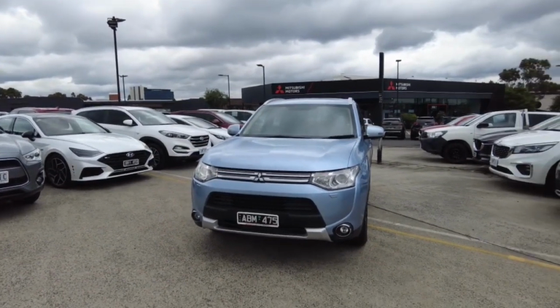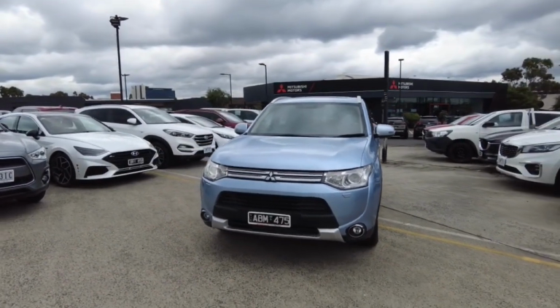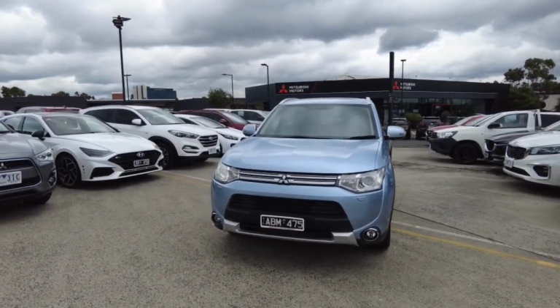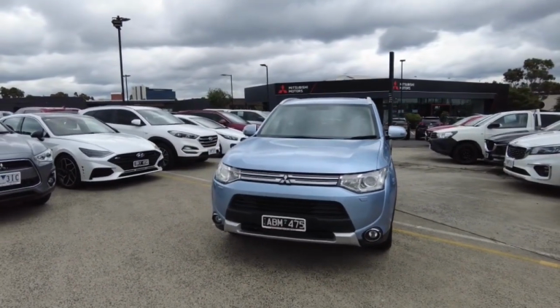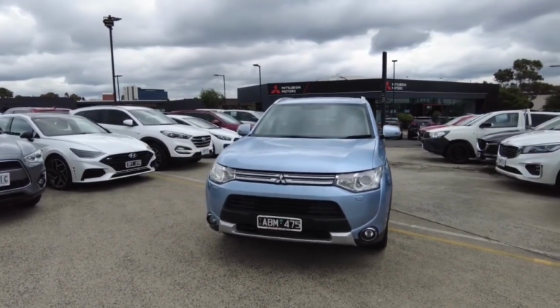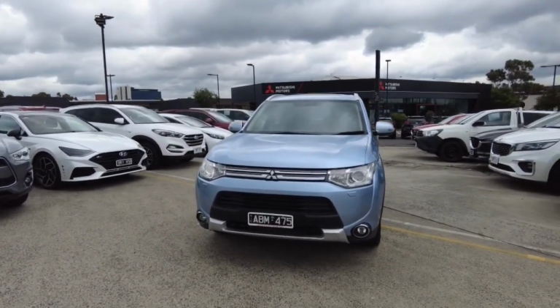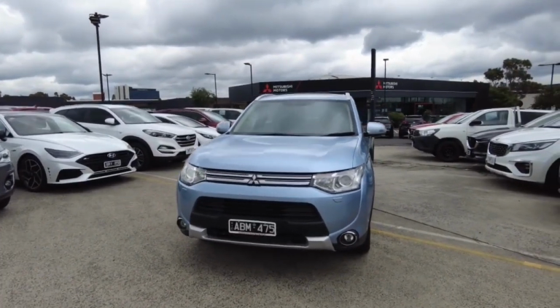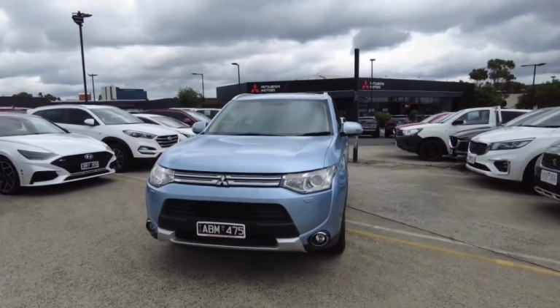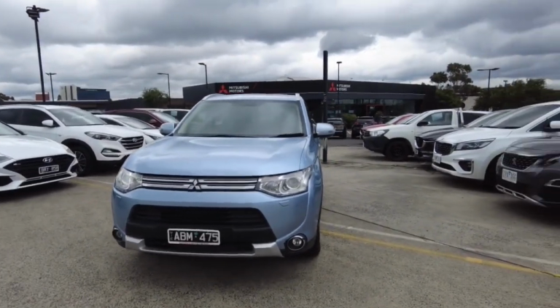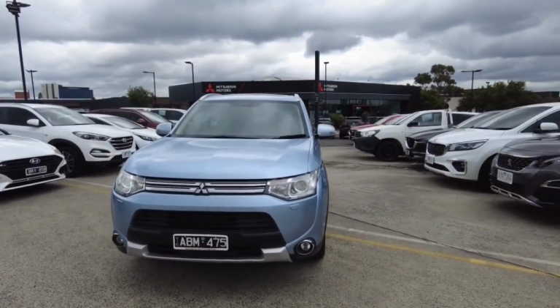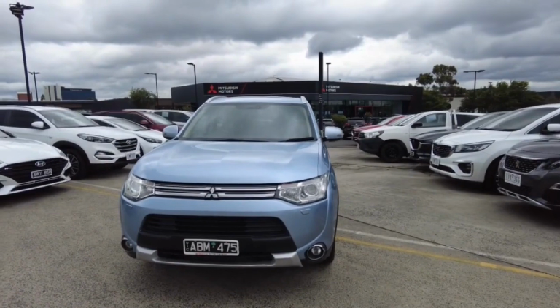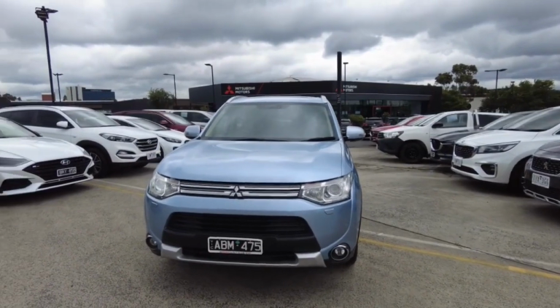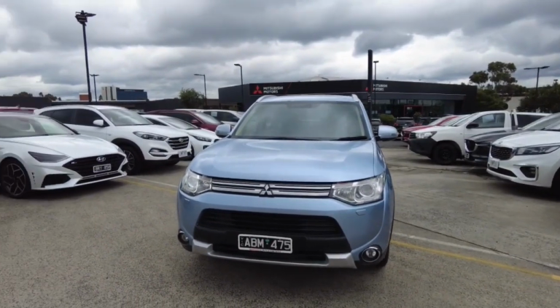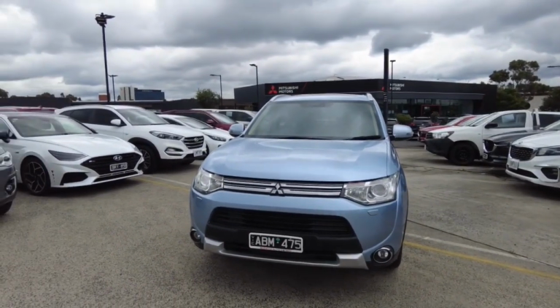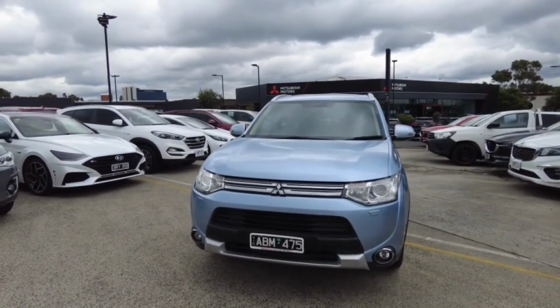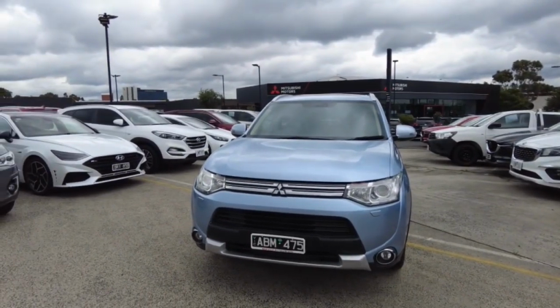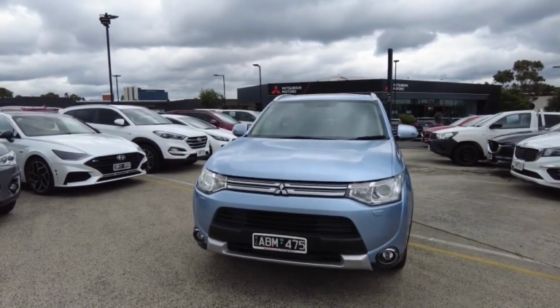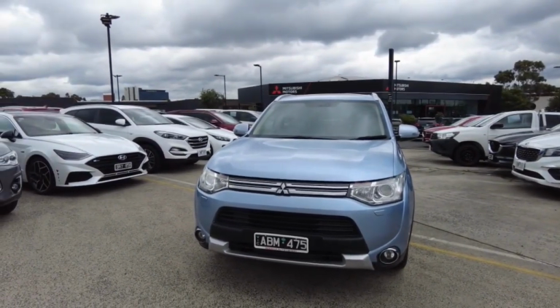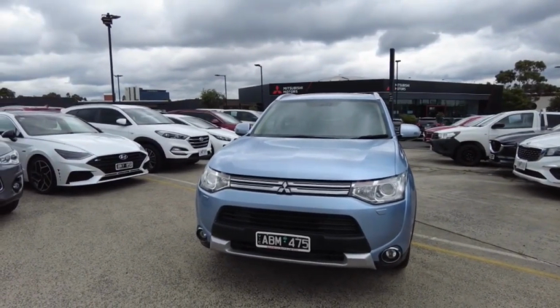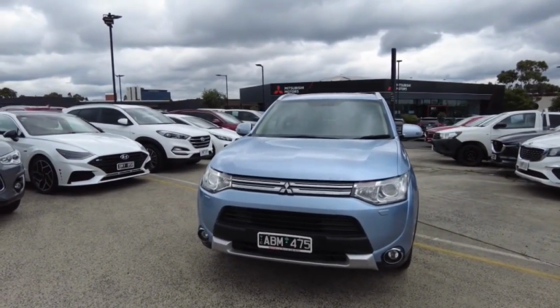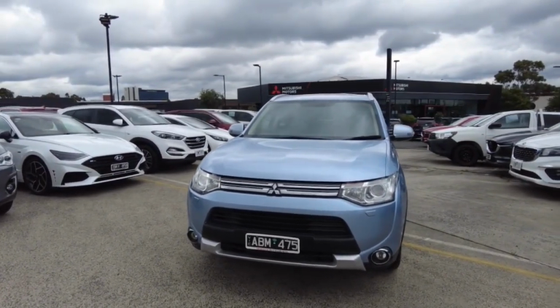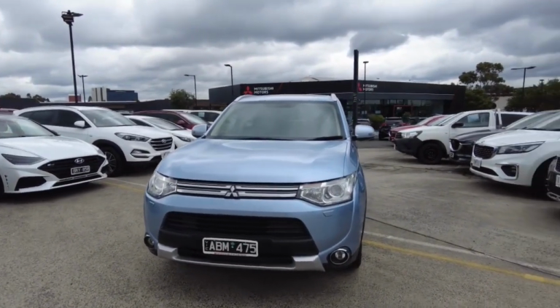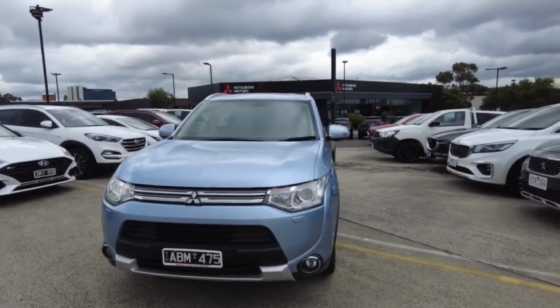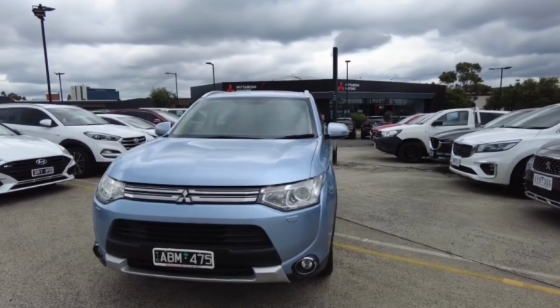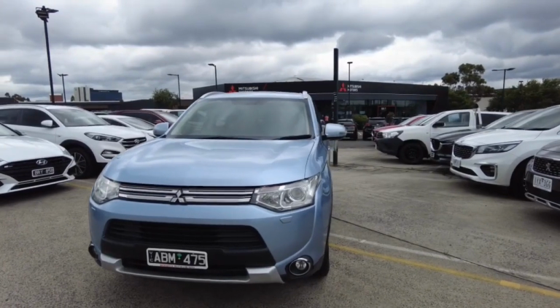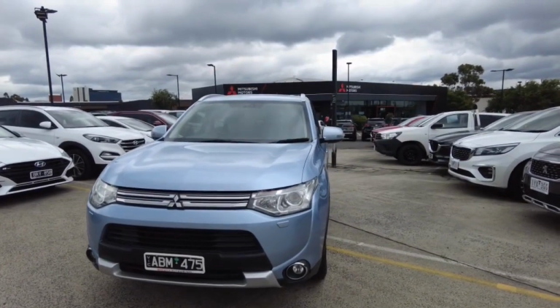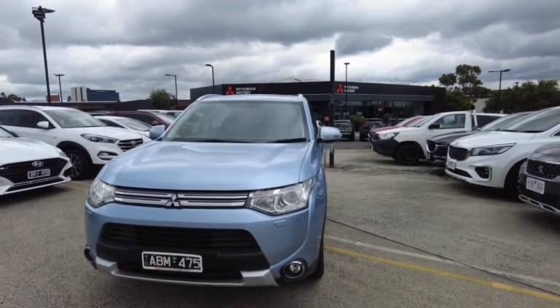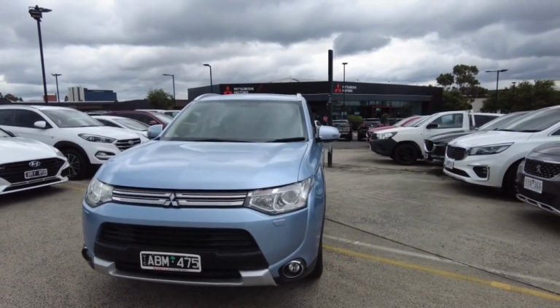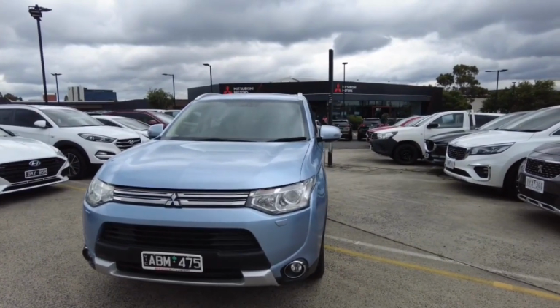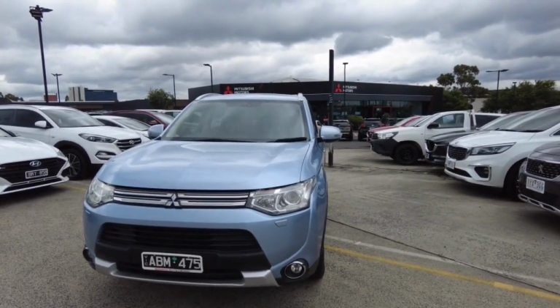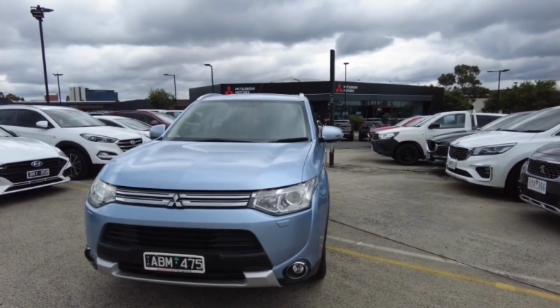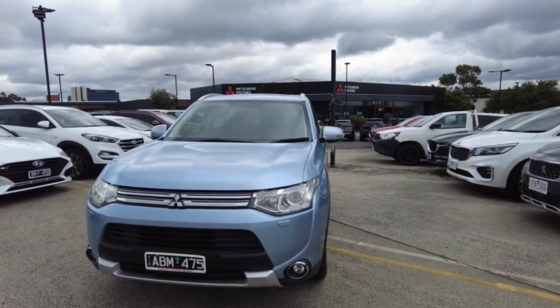Here at Berwick Mitsubishi we offer a wide range of aftermarket products, with just a handful including extended warranties, dash cams, window tint, and any extra you can get on the car. When you come in, make sure to talk to Dan D'Souza to learn more about it.